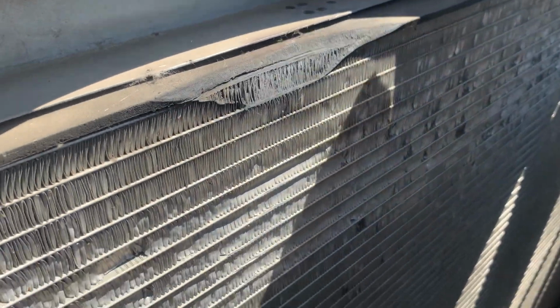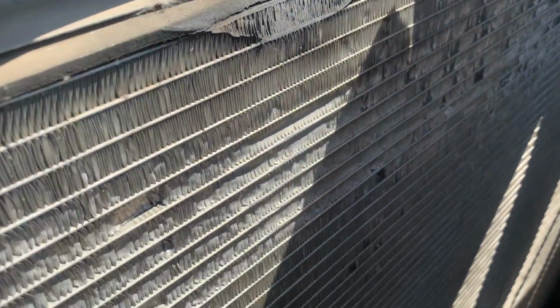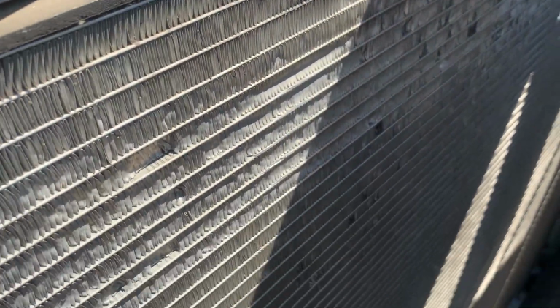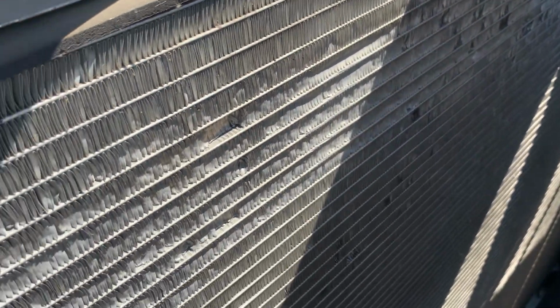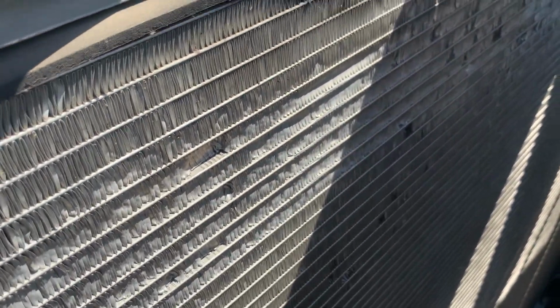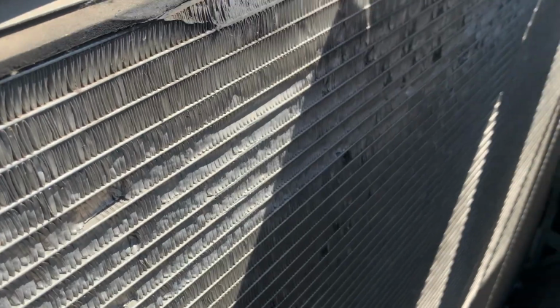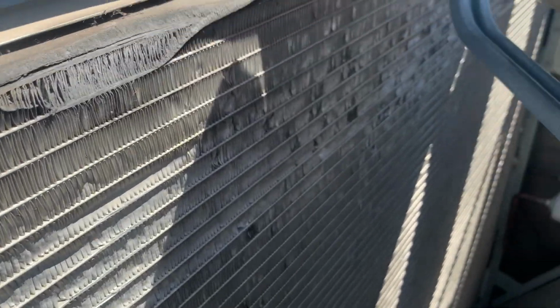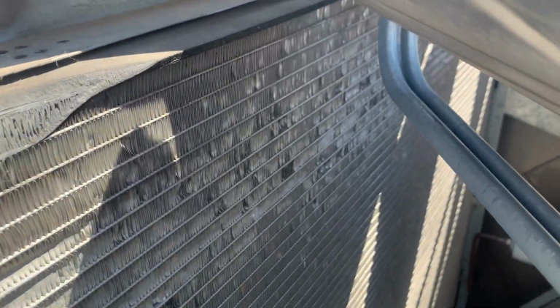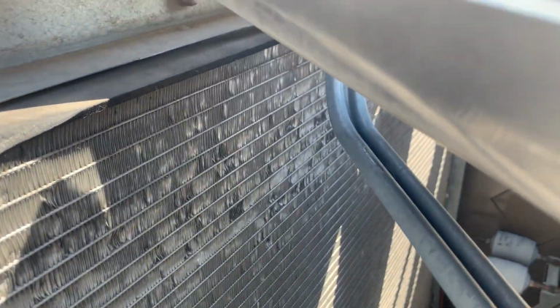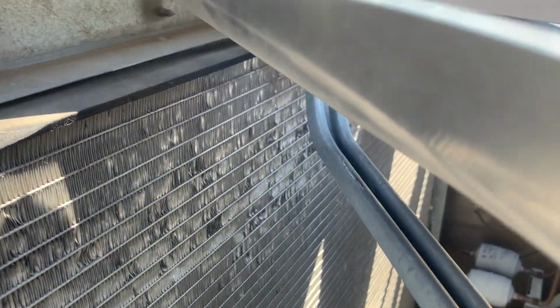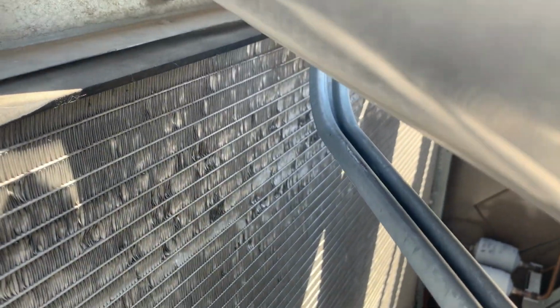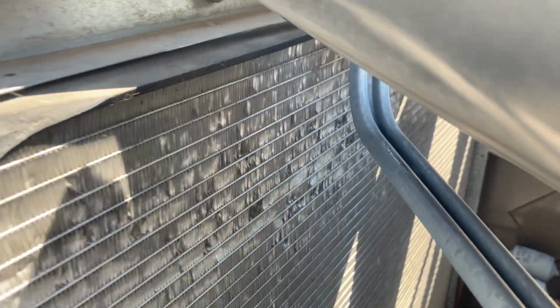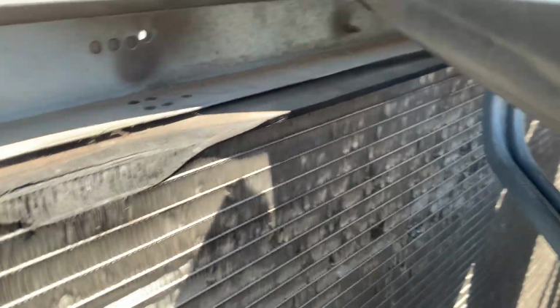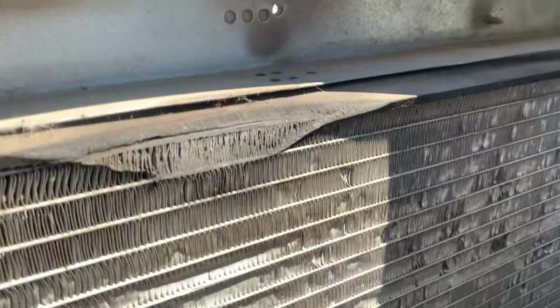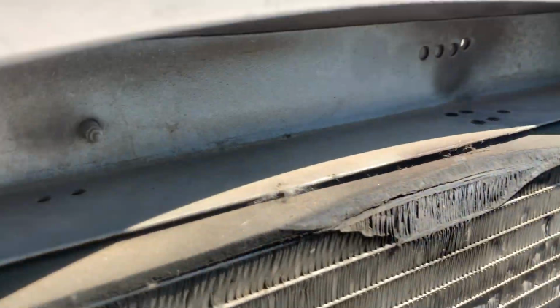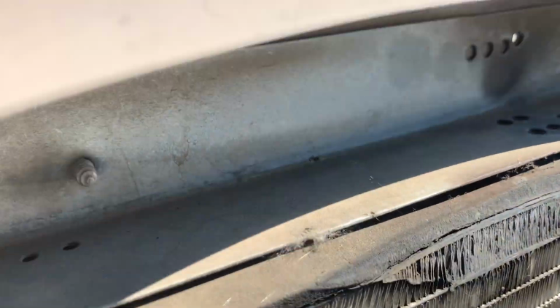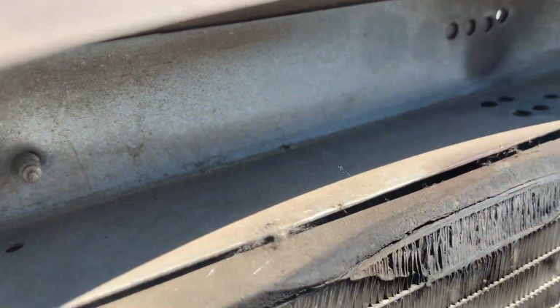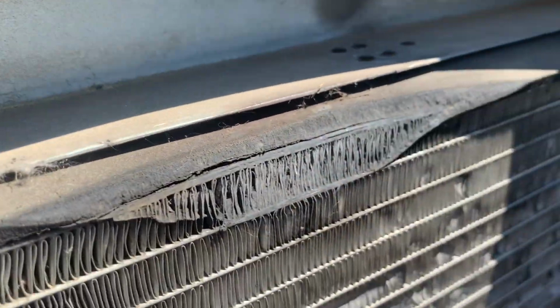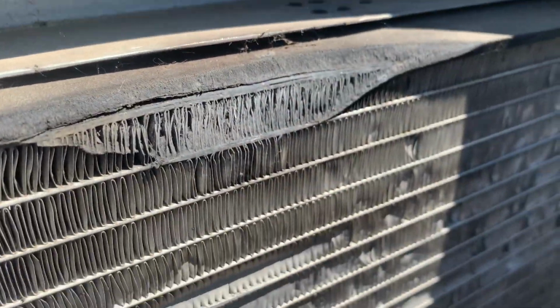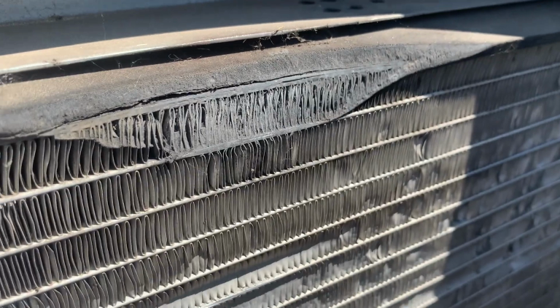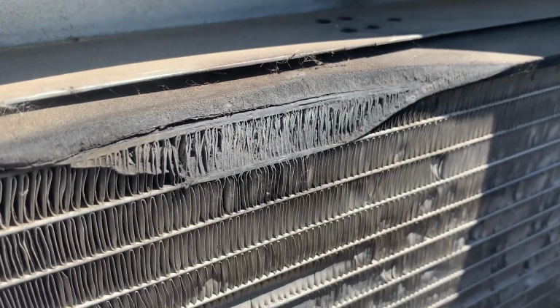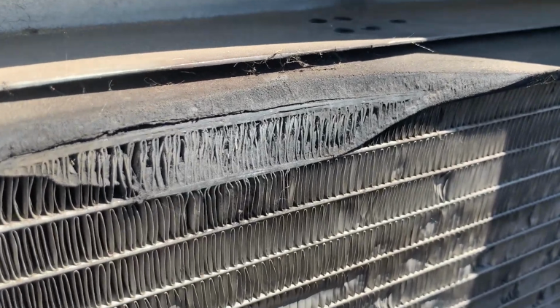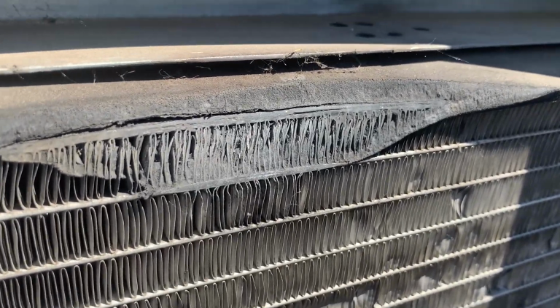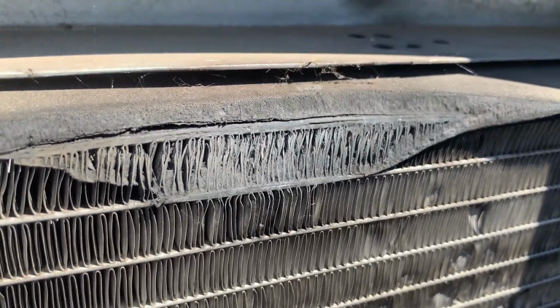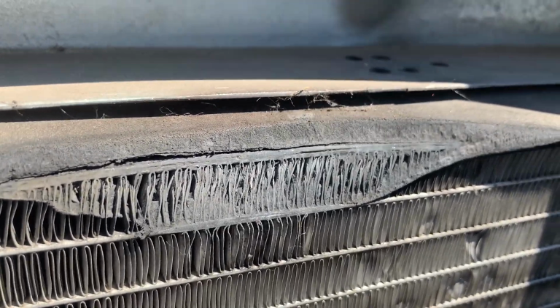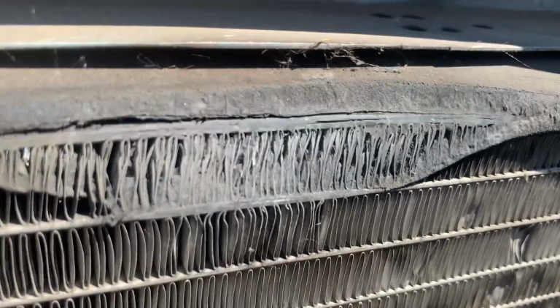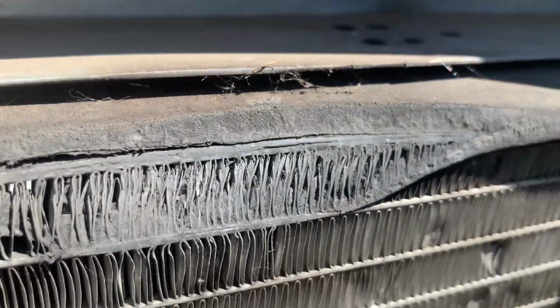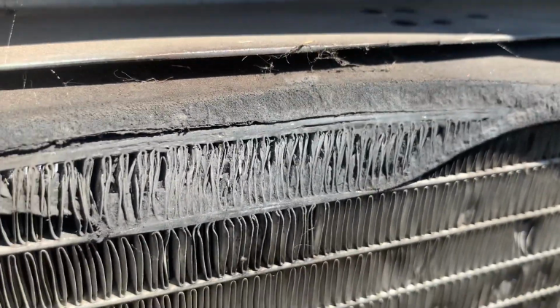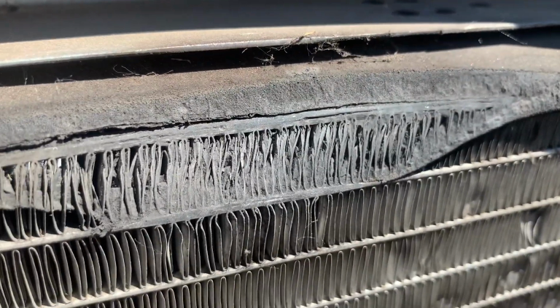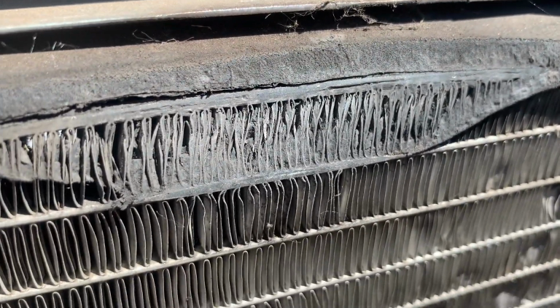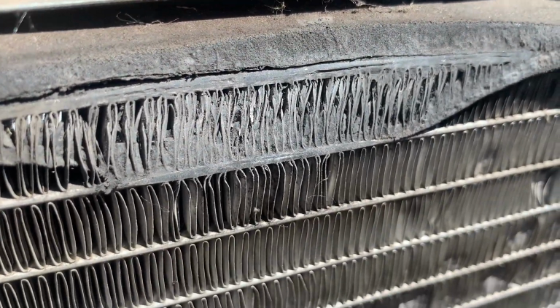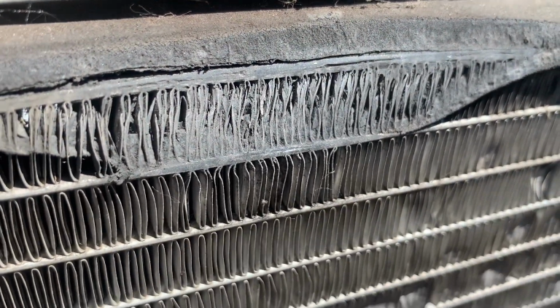We are going to get you a quote for a new coil just so you know what it would cost, but we'll see what we can do about repairing this. Pretty sure that's it right there.